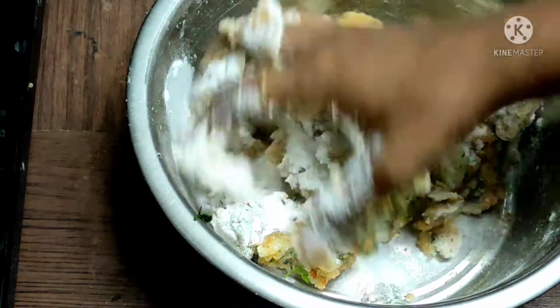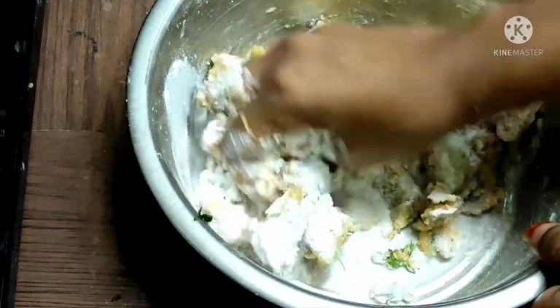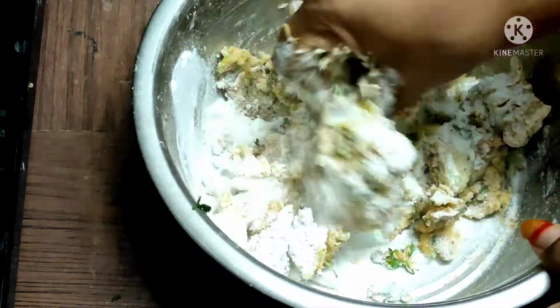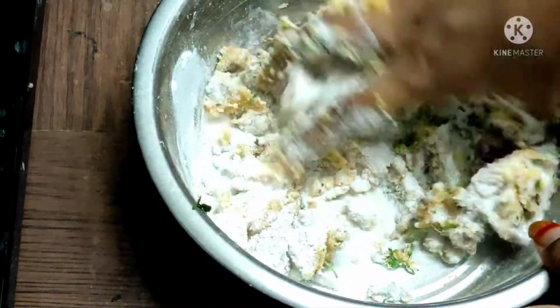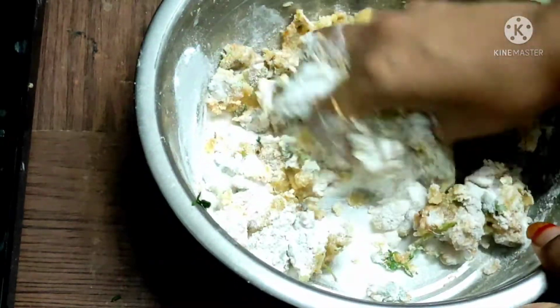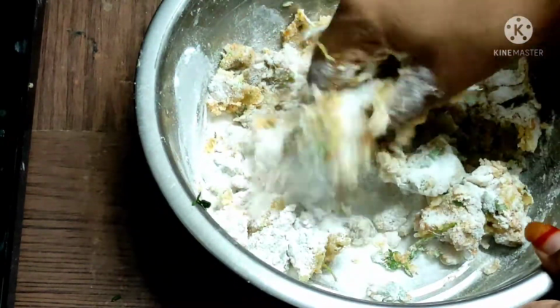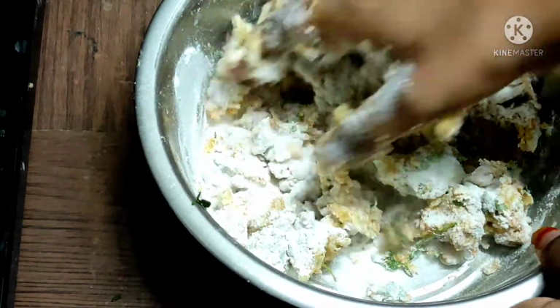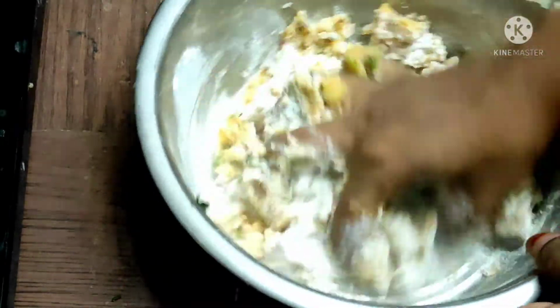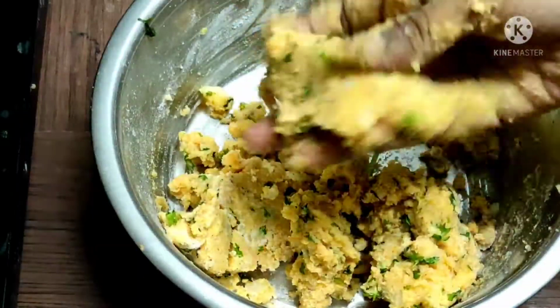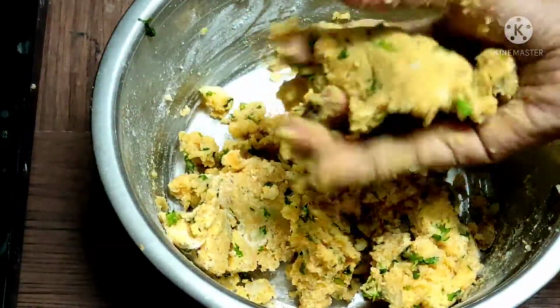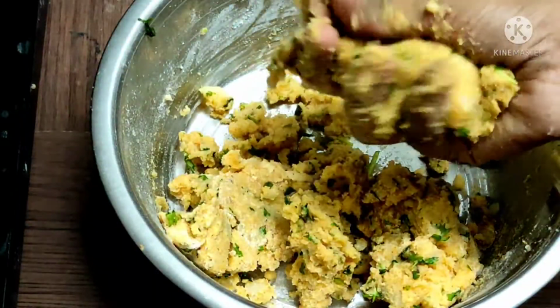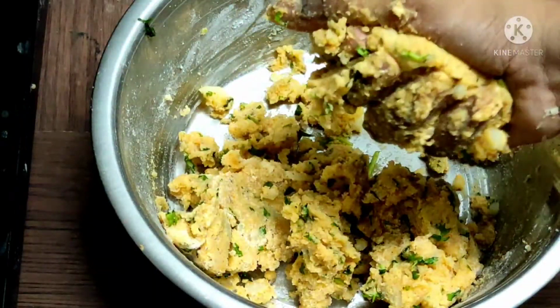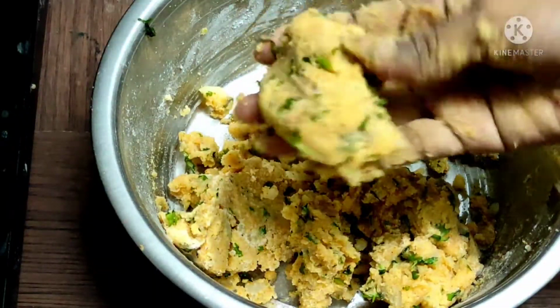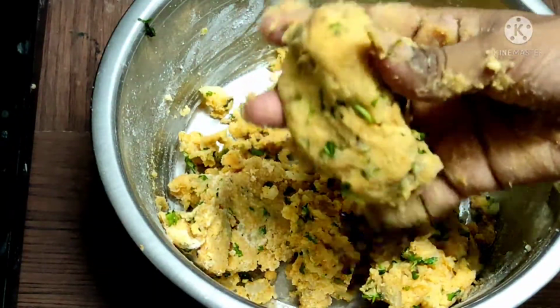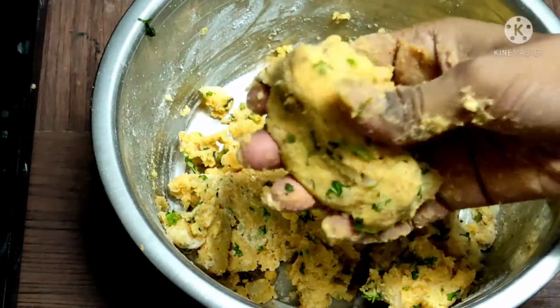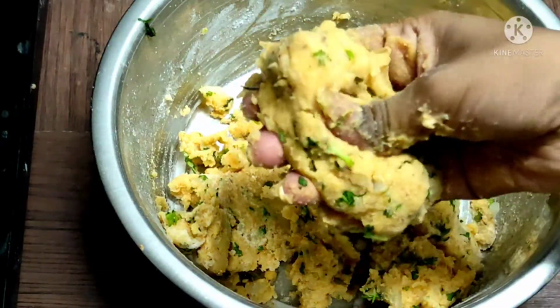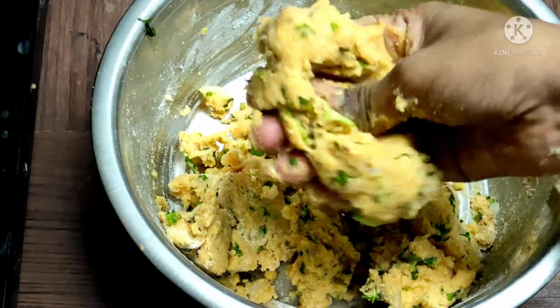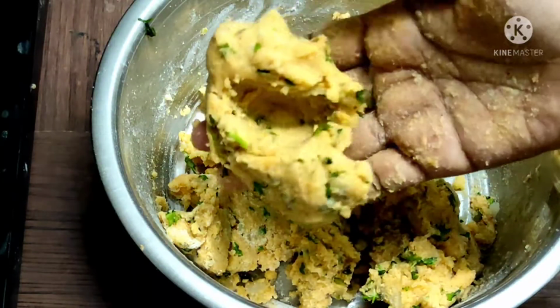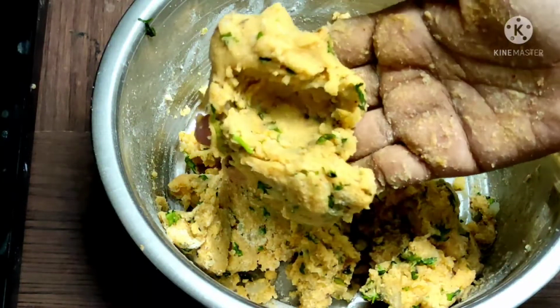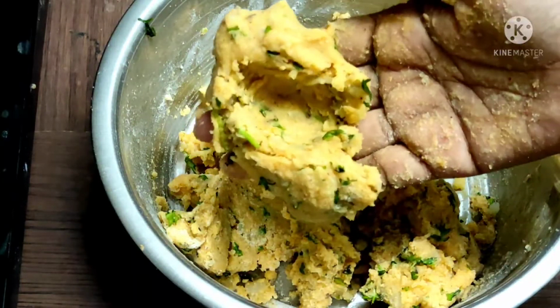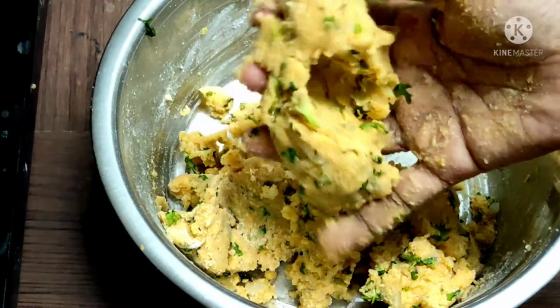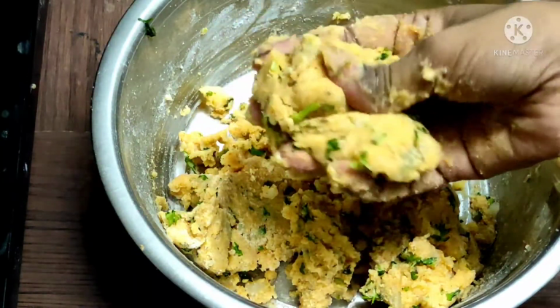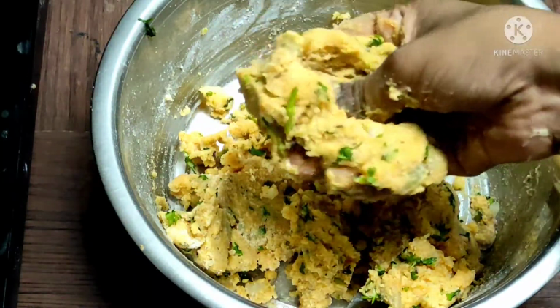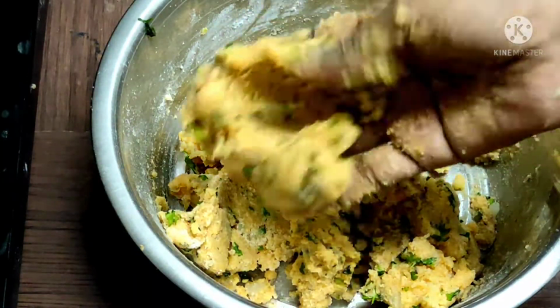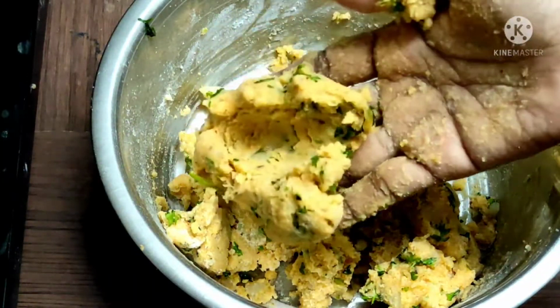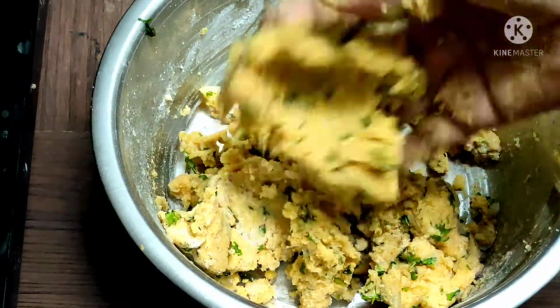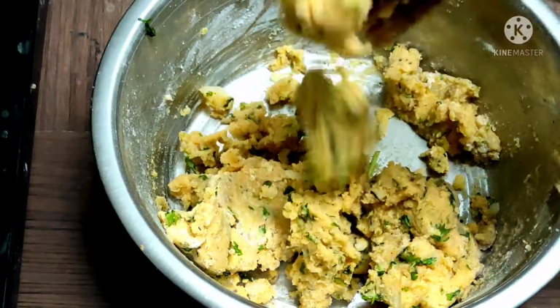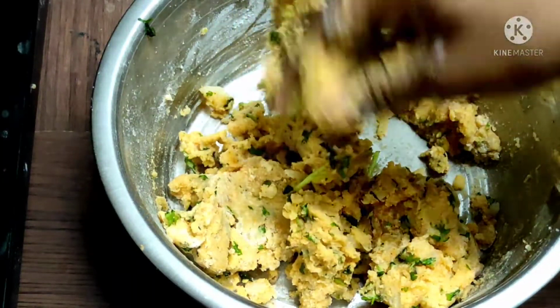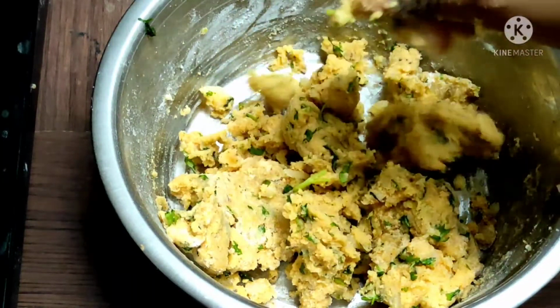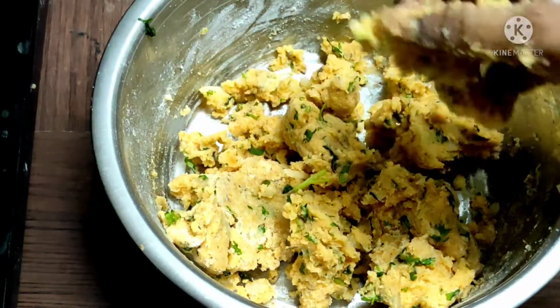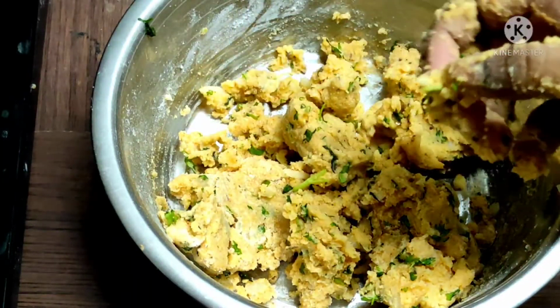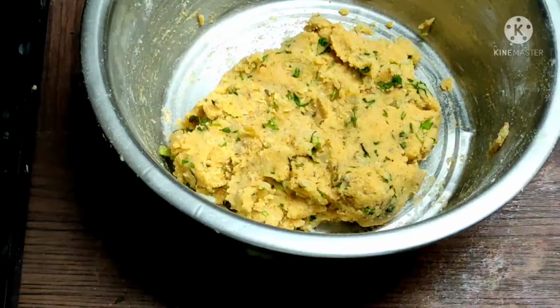When done, coat with corn flour. Mix to a consistent dough and shape it tightly.